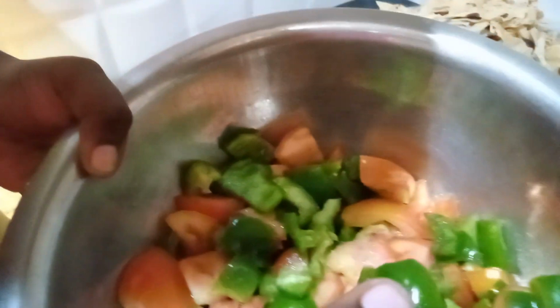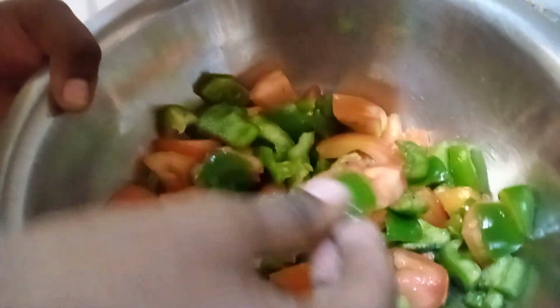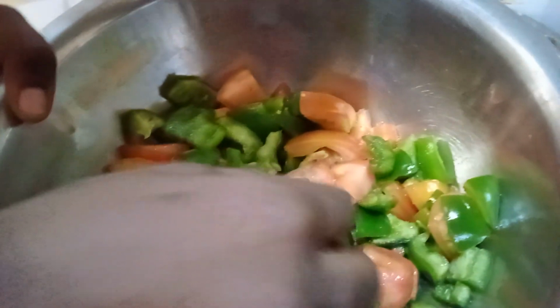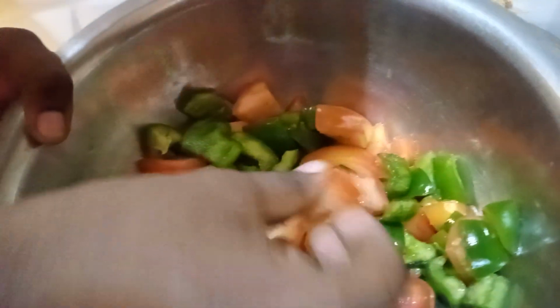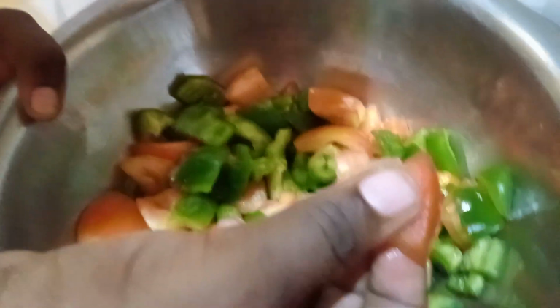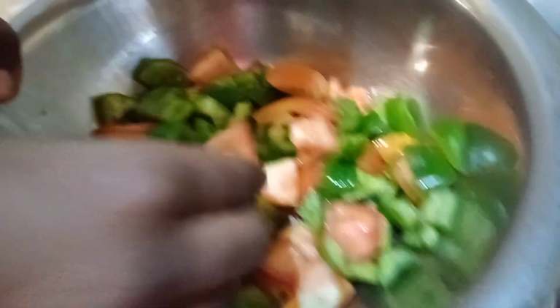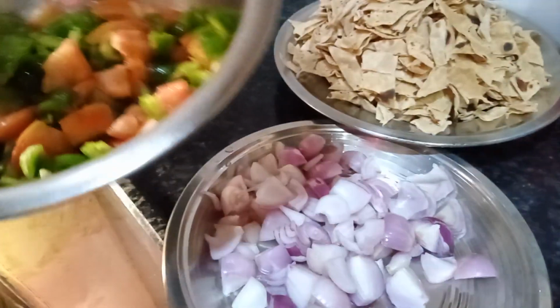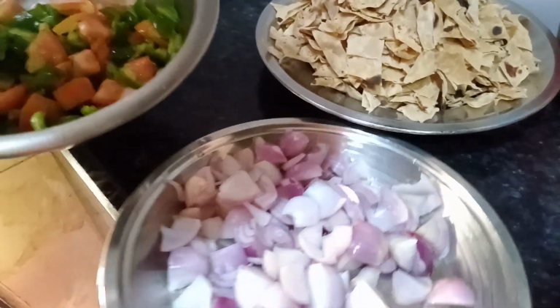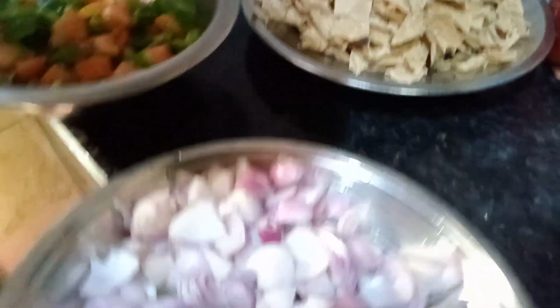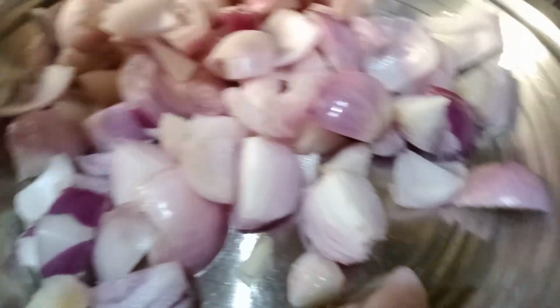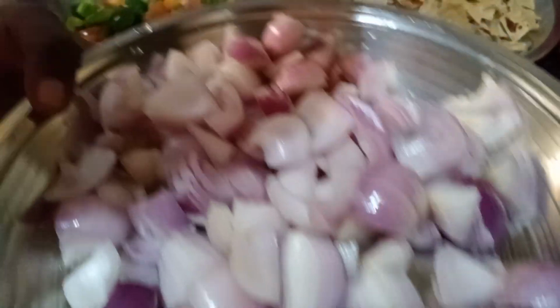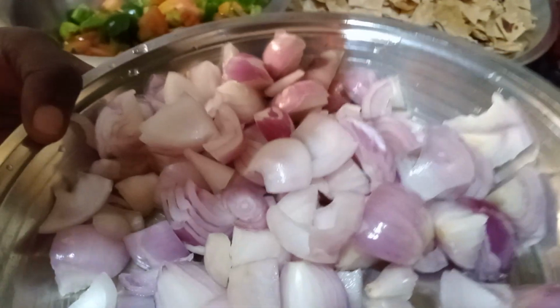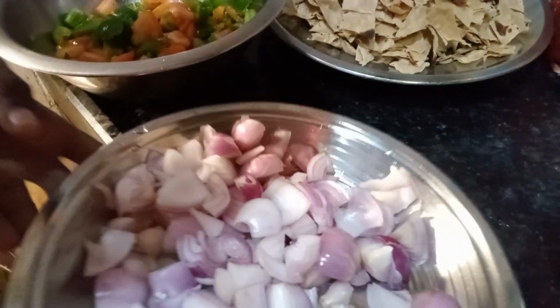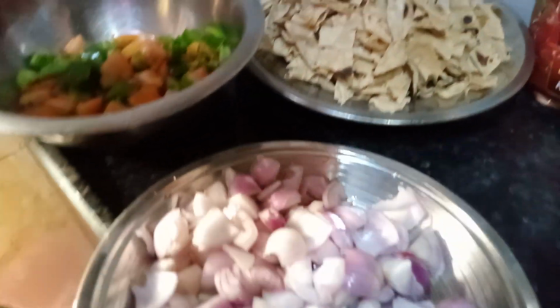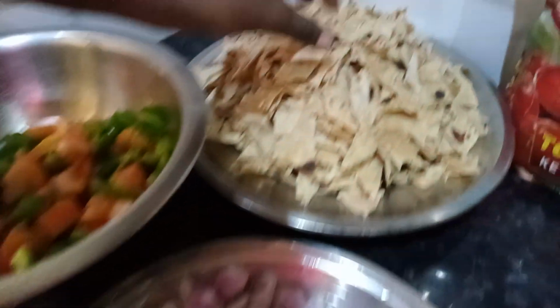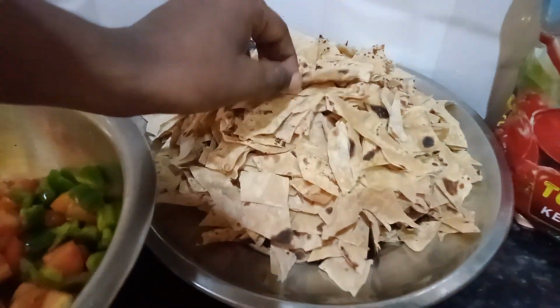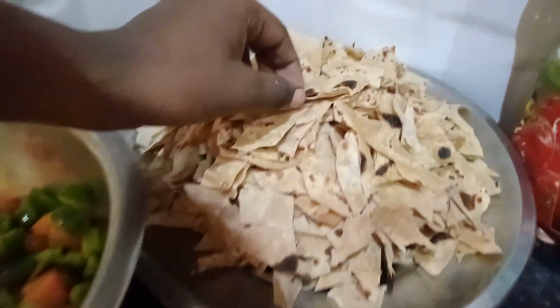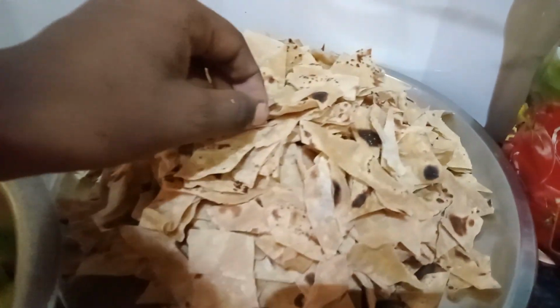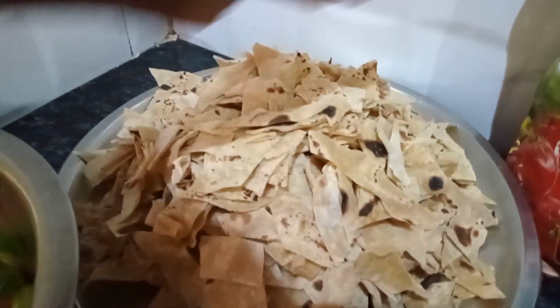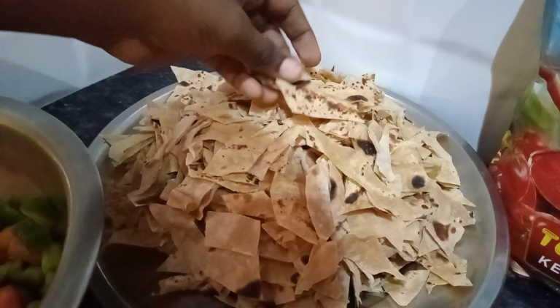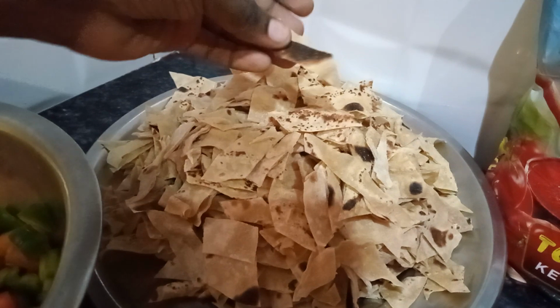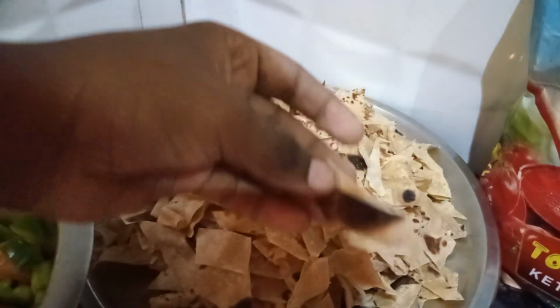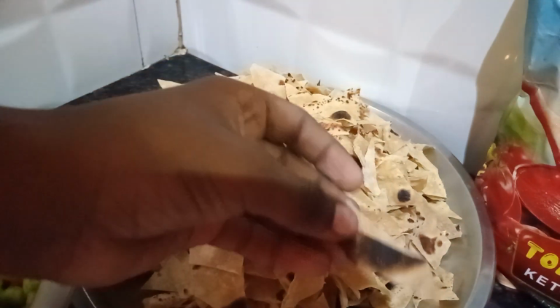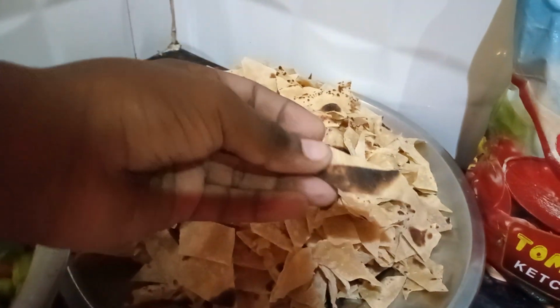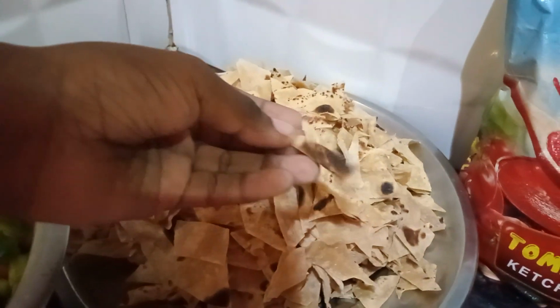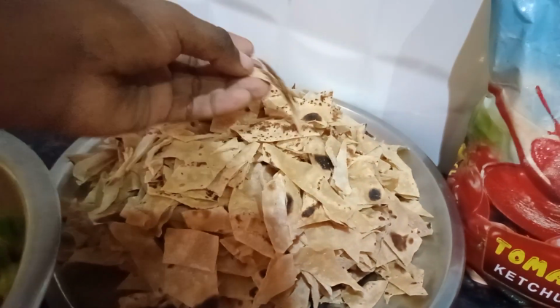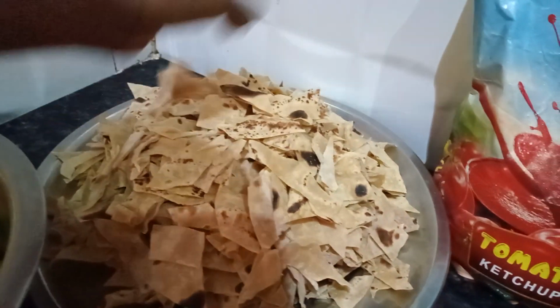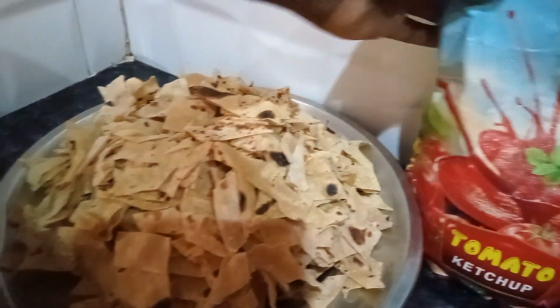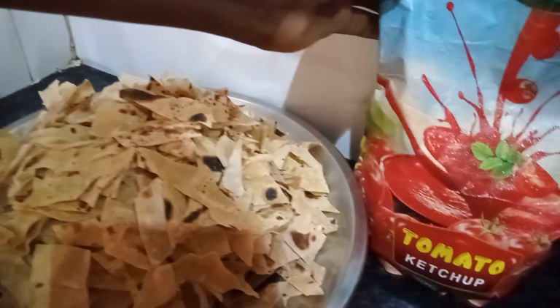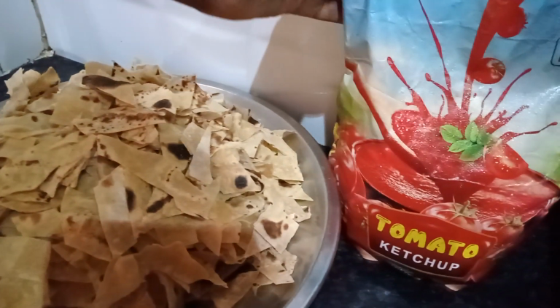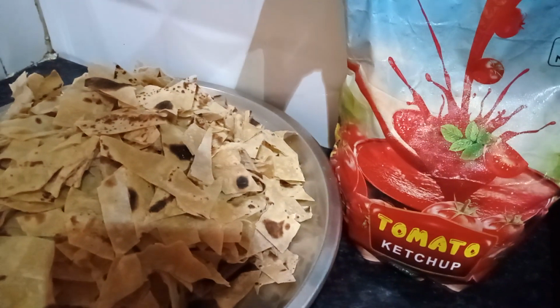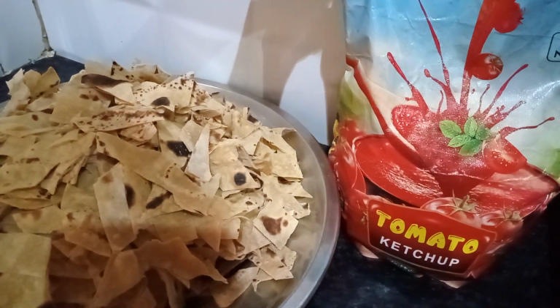Capsicum, tomato, onion, sapati. Let's cut the cube and tomato sauce.